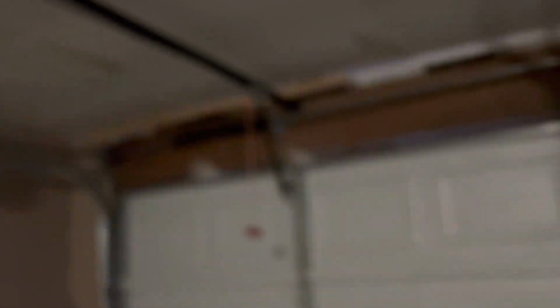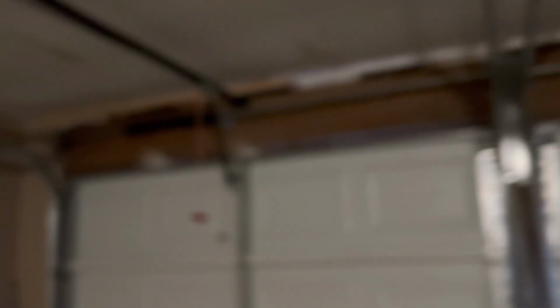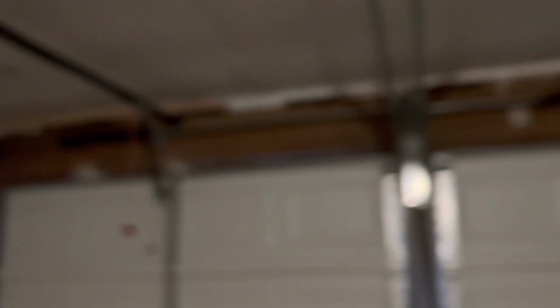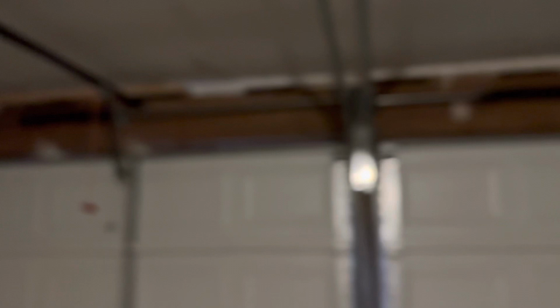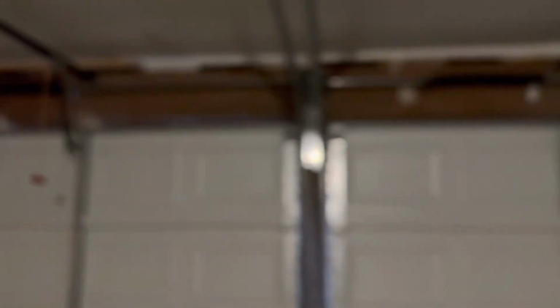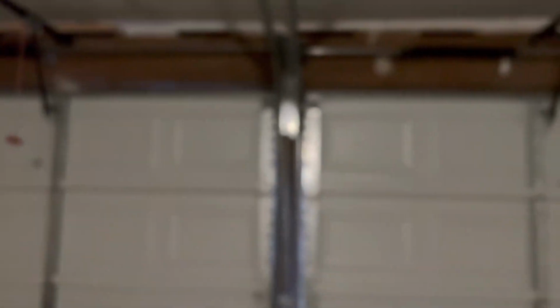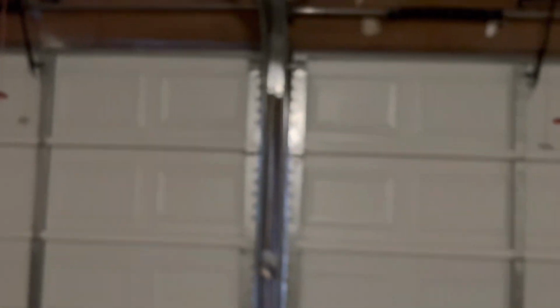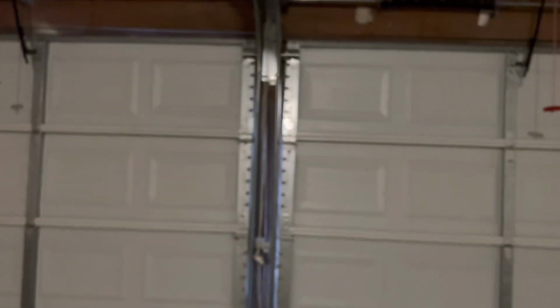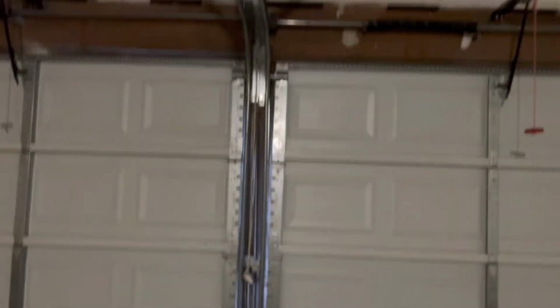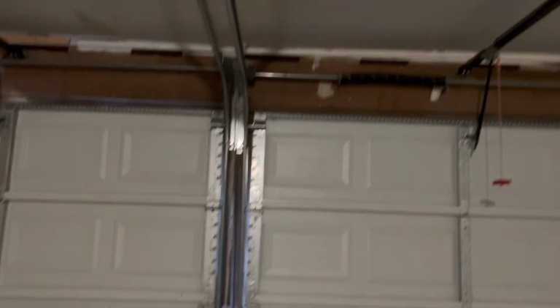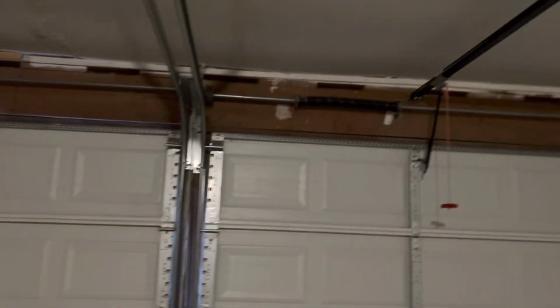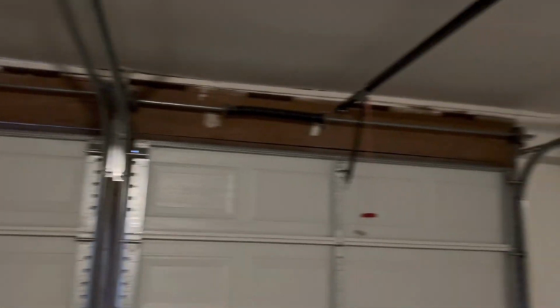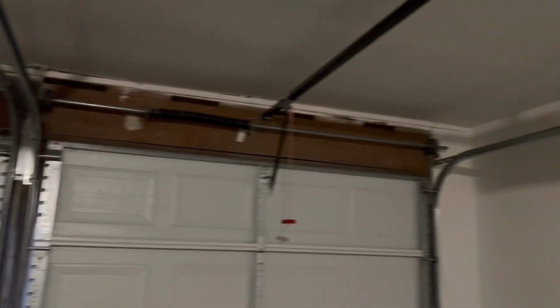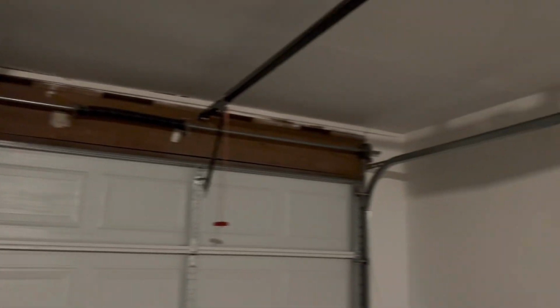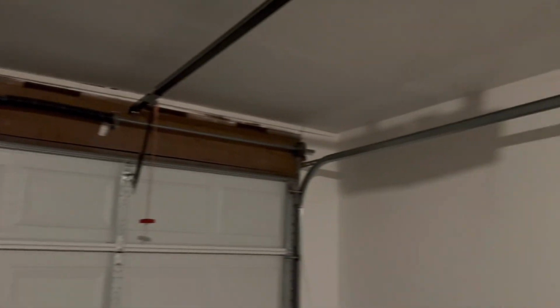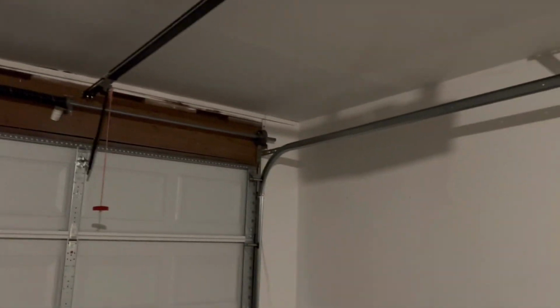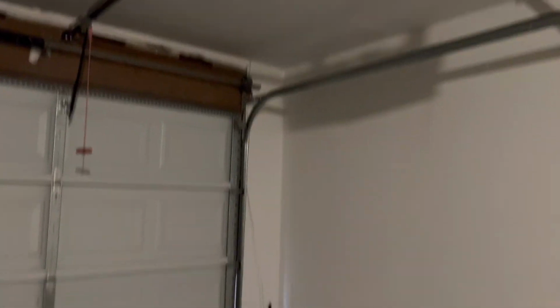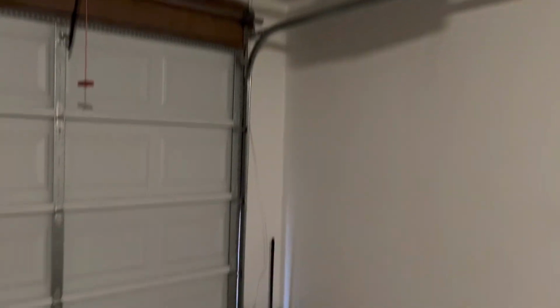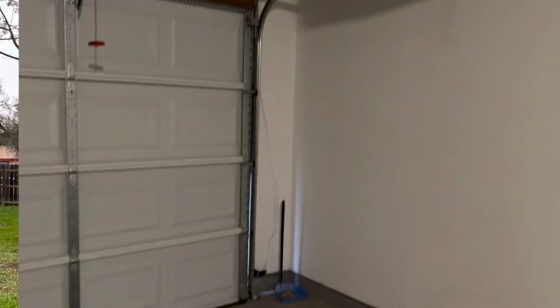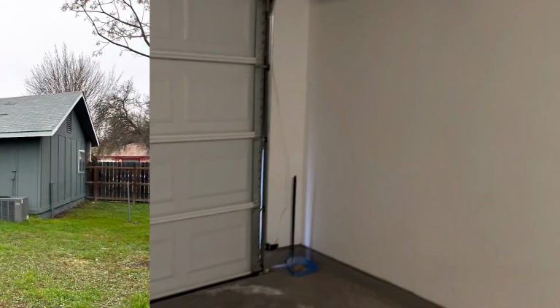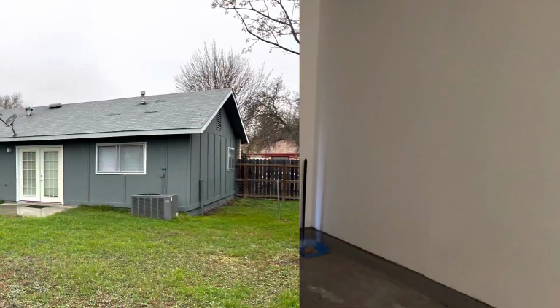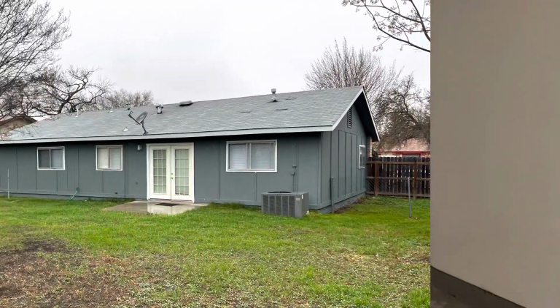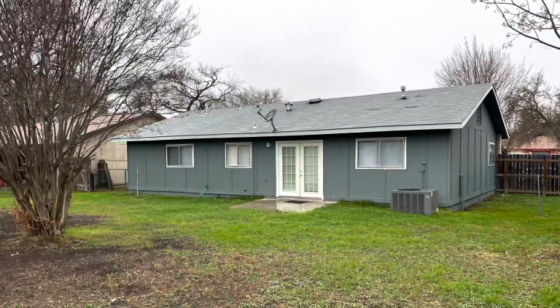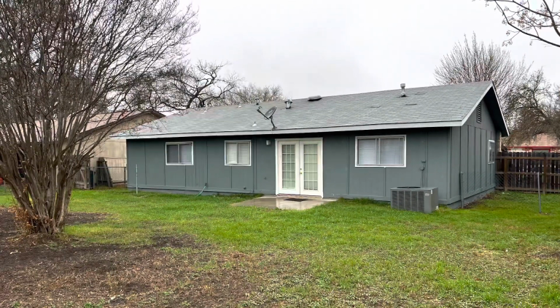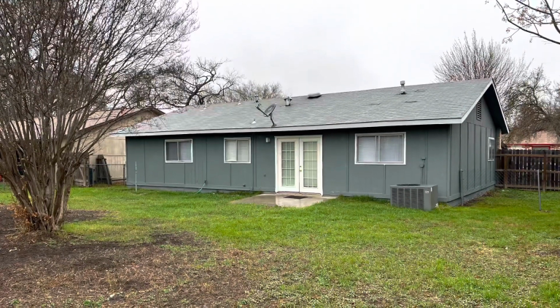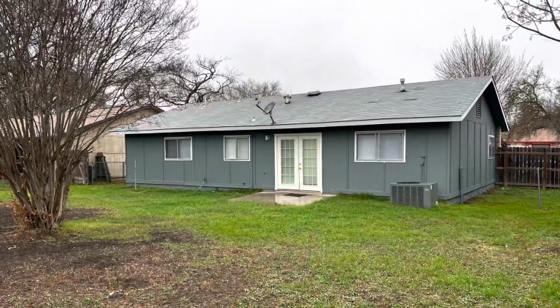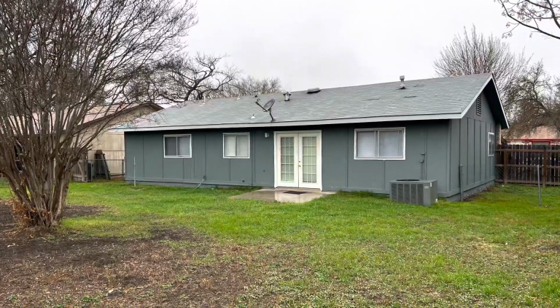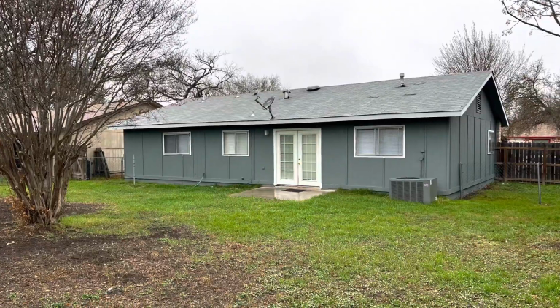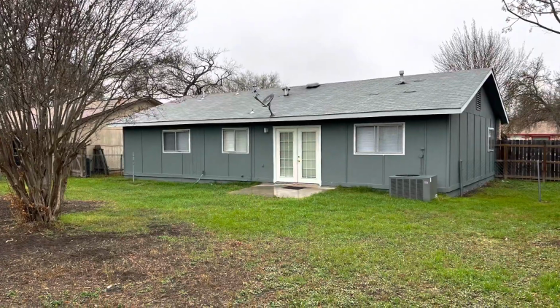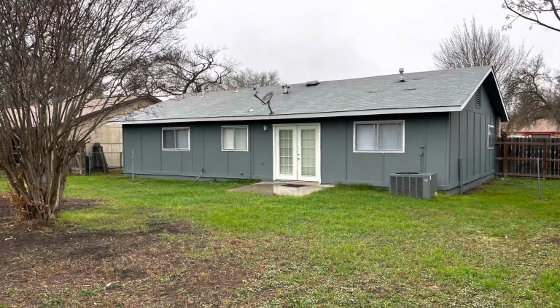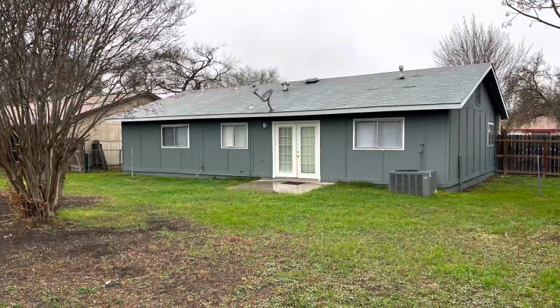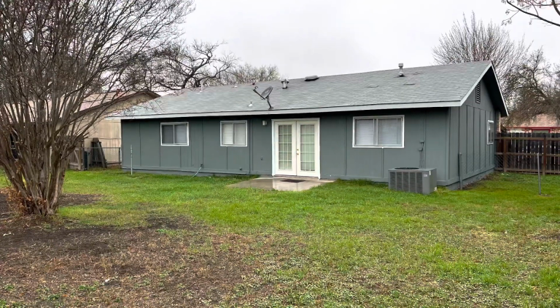These garage doors will not let you down. Thank you.